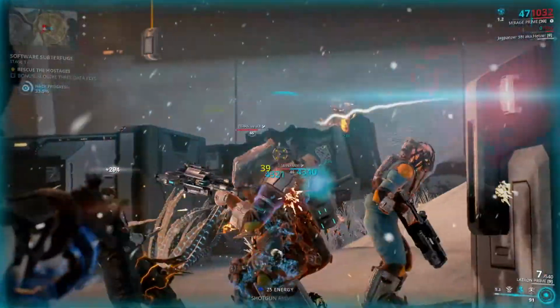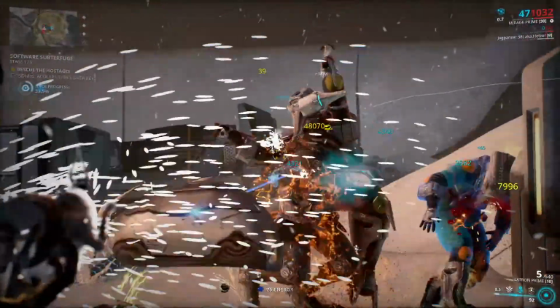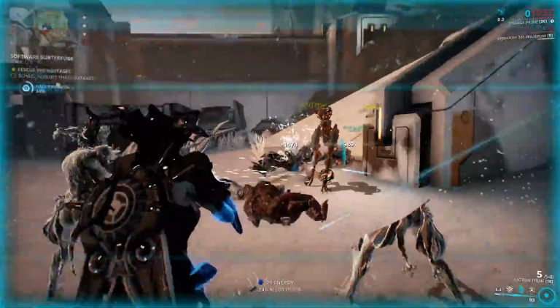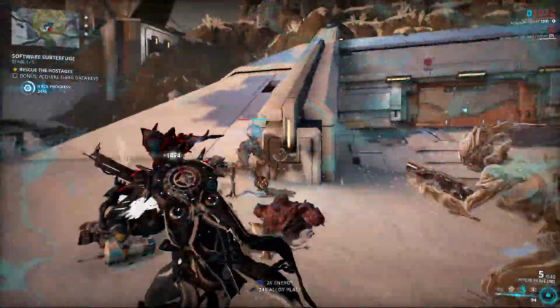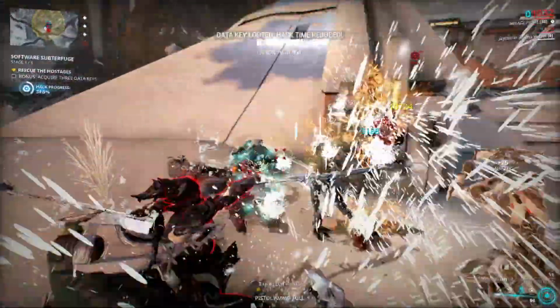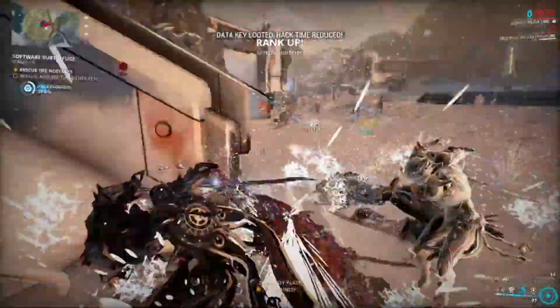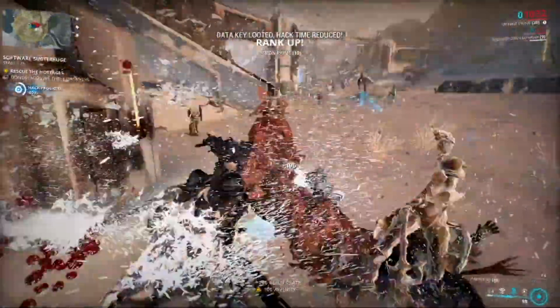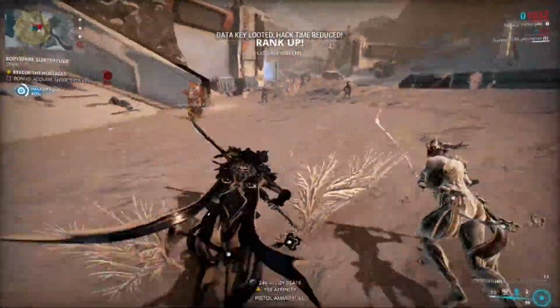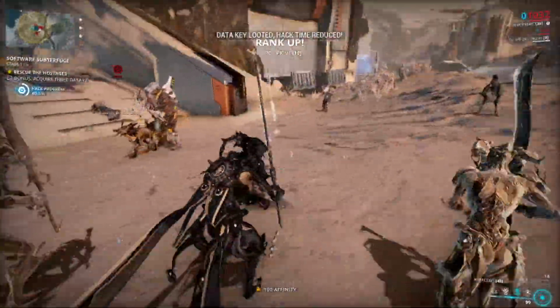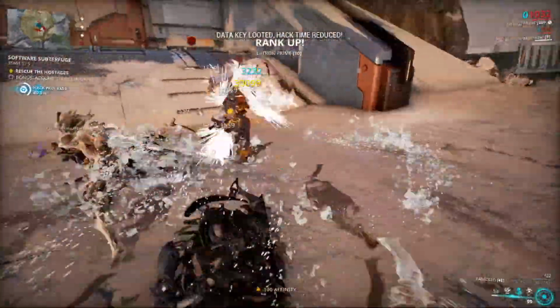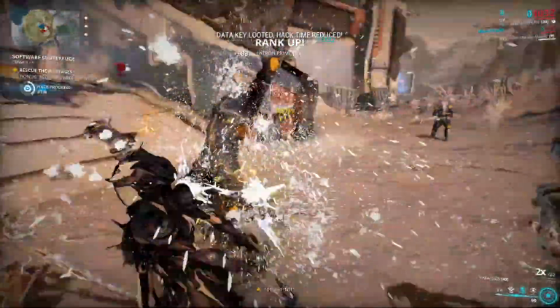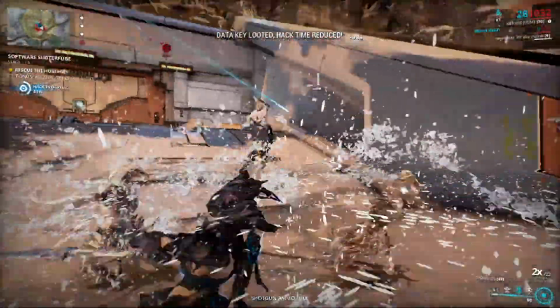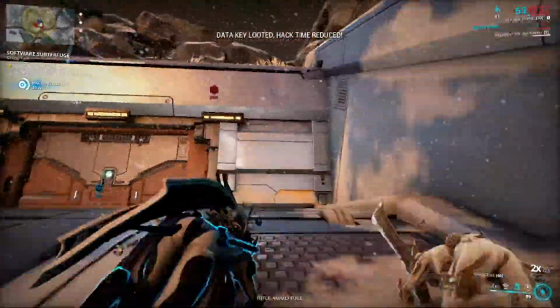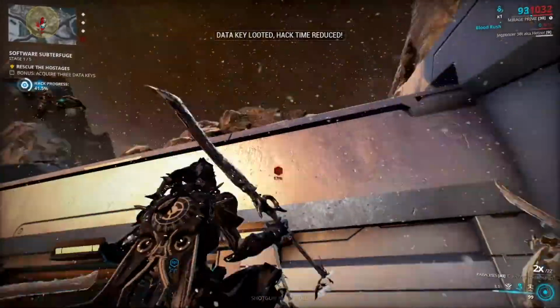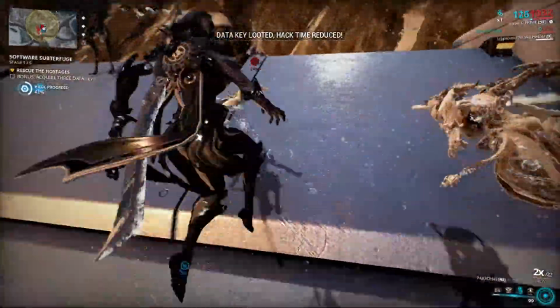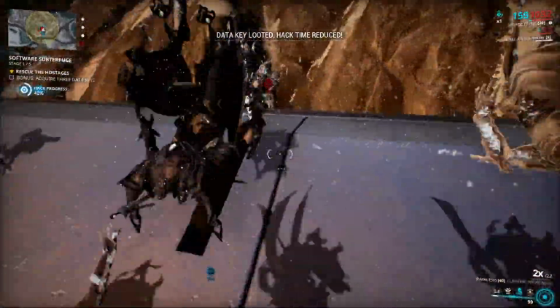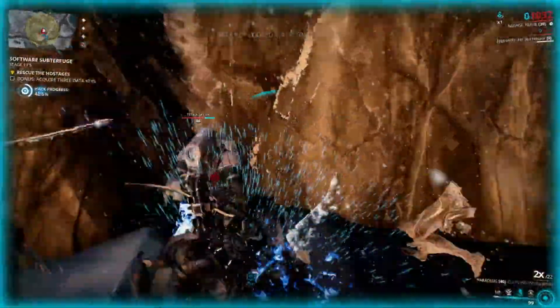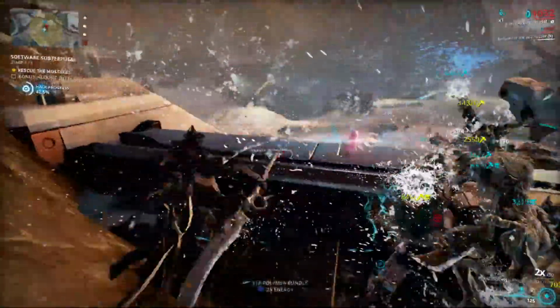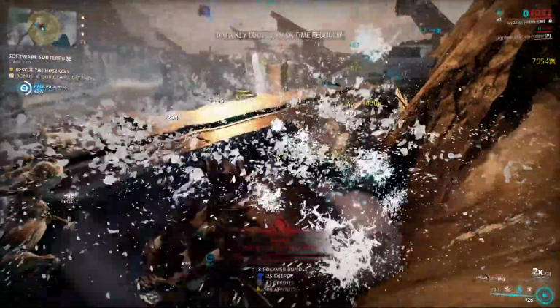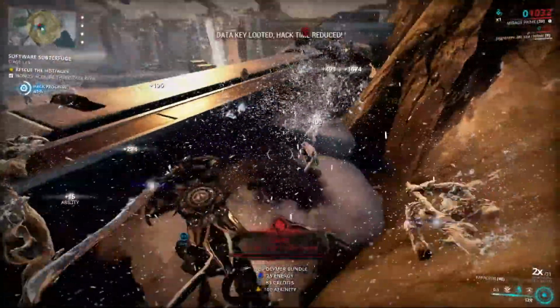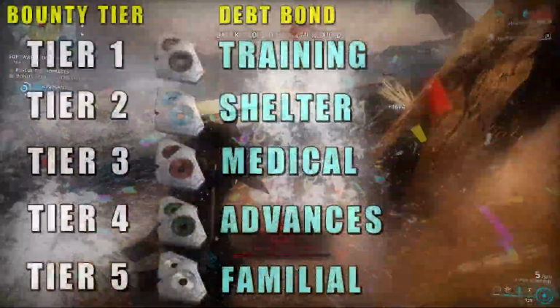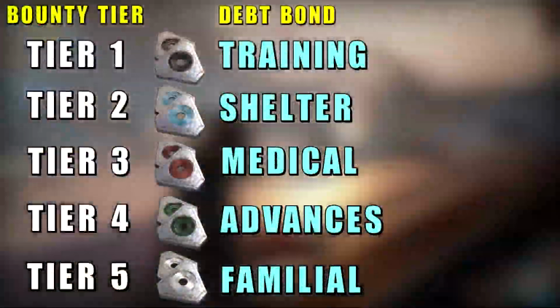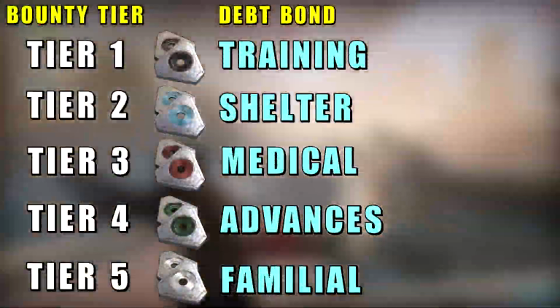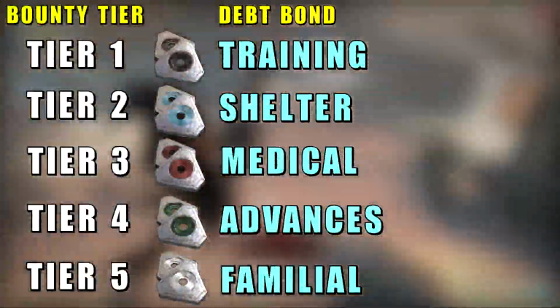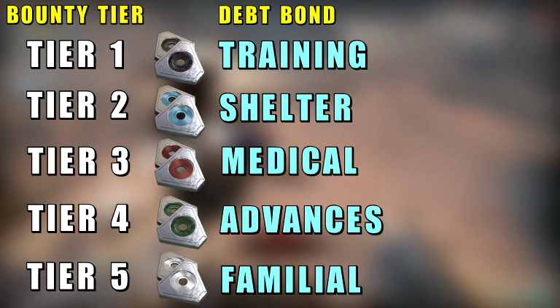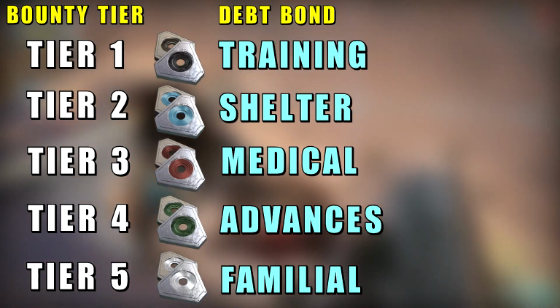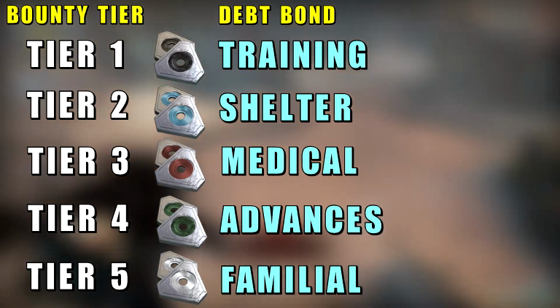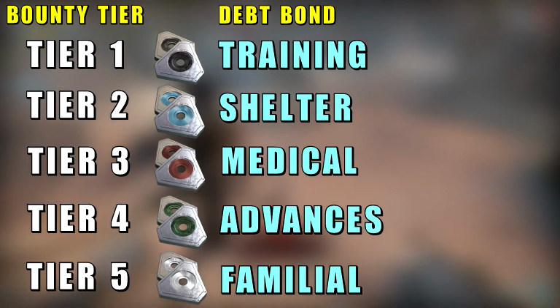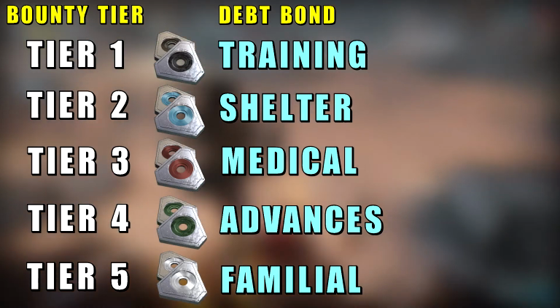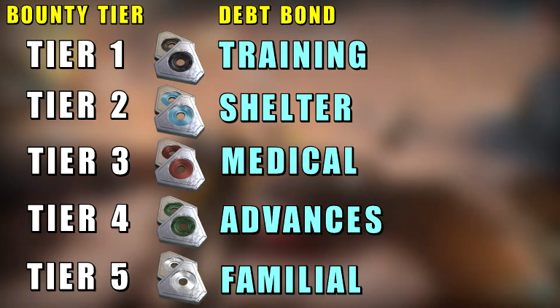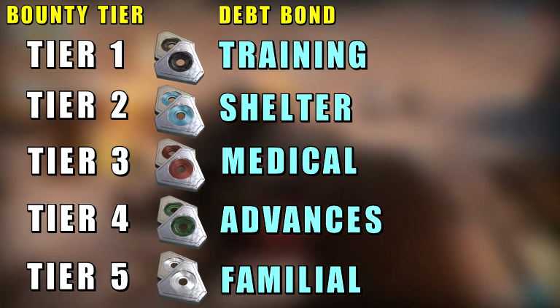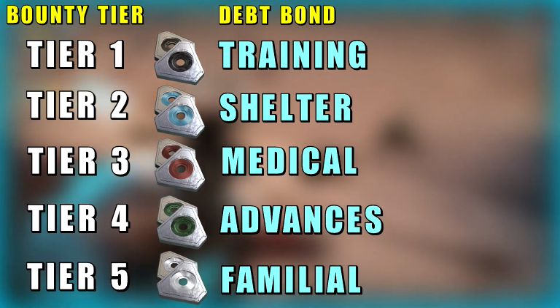First we'll go over where to get them and then we'll look at why we actually need them. There are a couple of ways to get them. The first one is bounties. Every bond drops on a specific tier — here is a quick list of which bond drops on which tier.